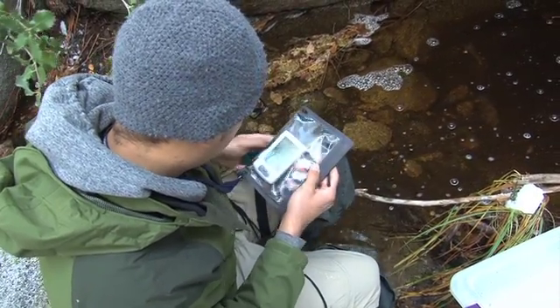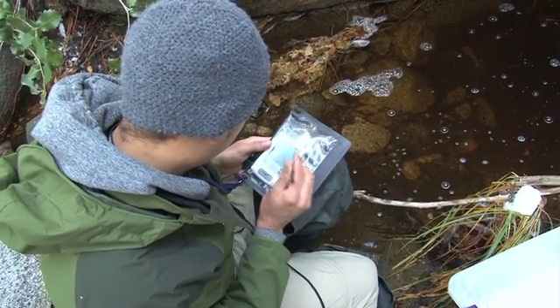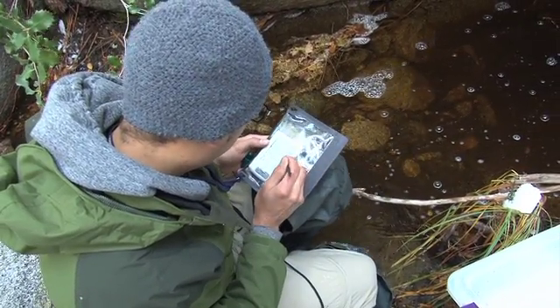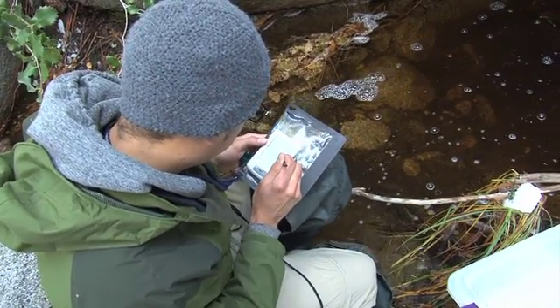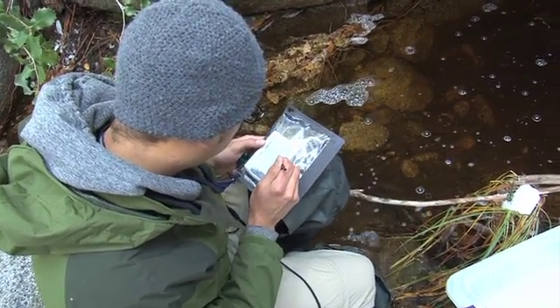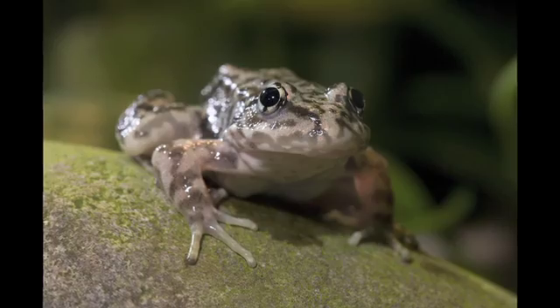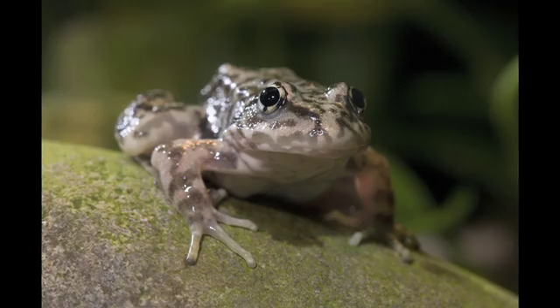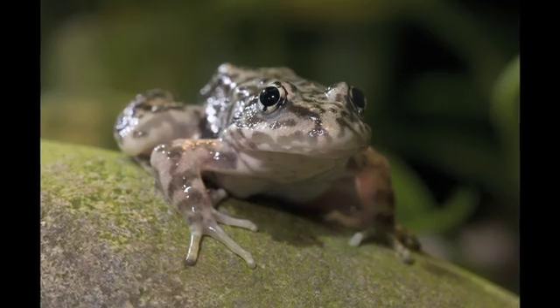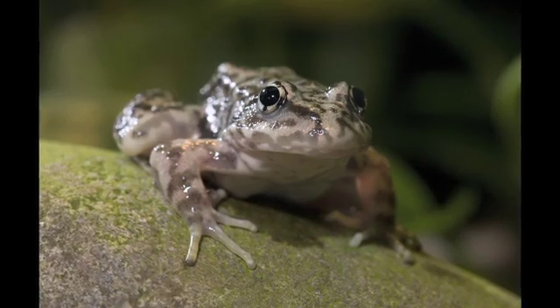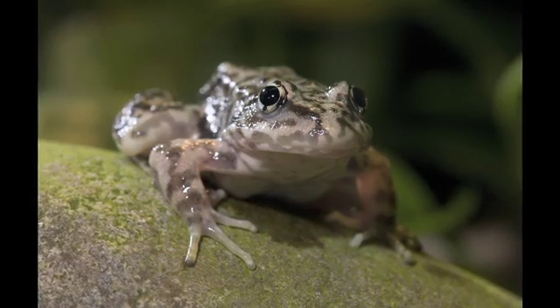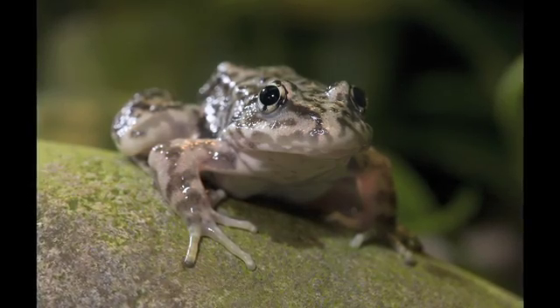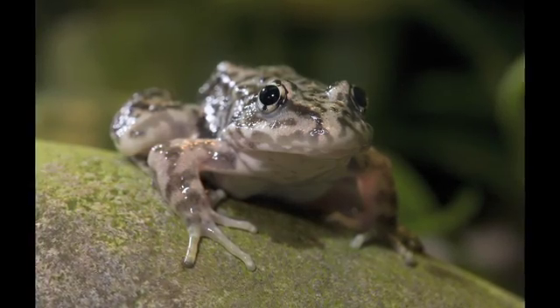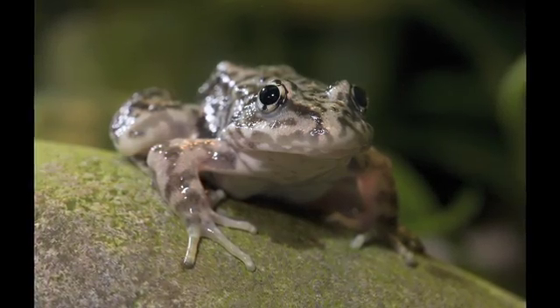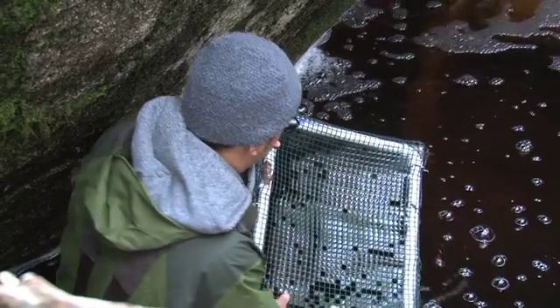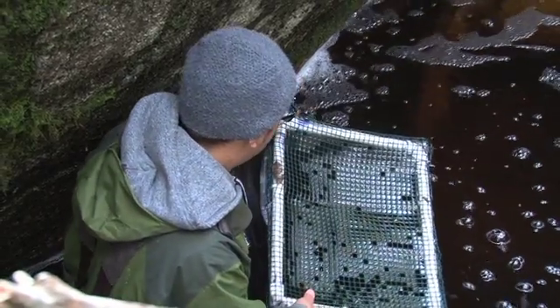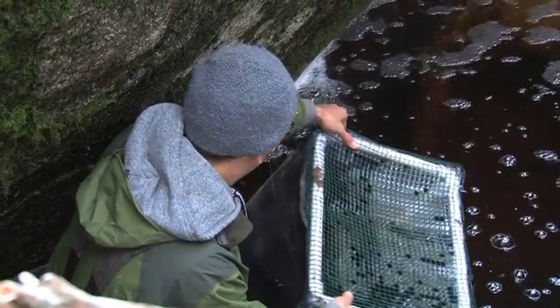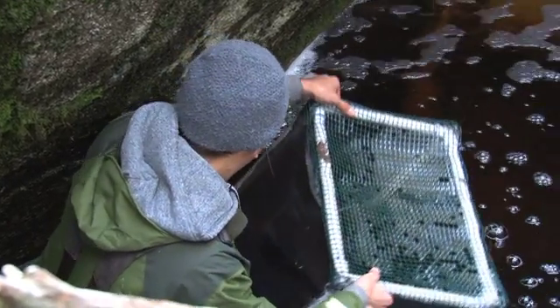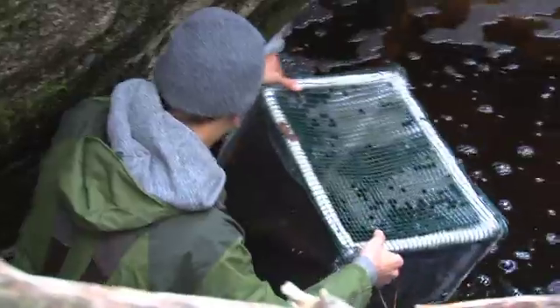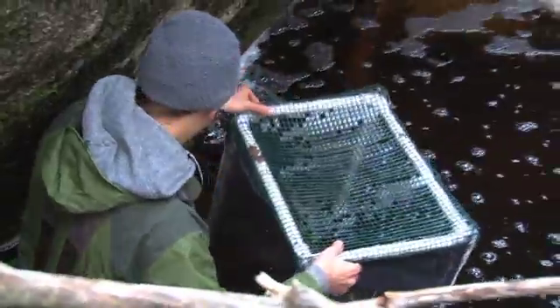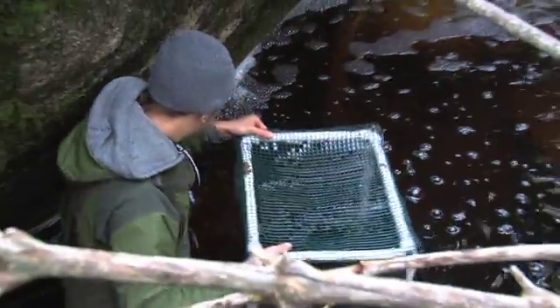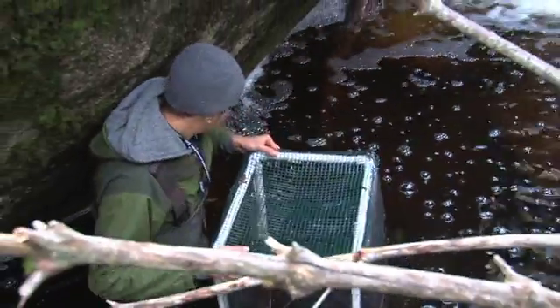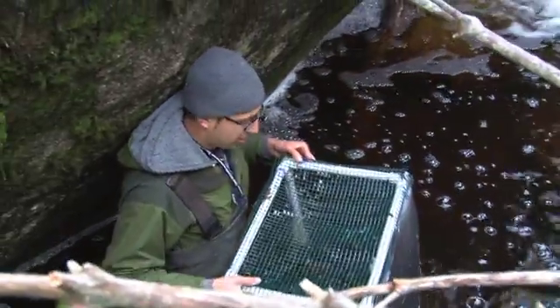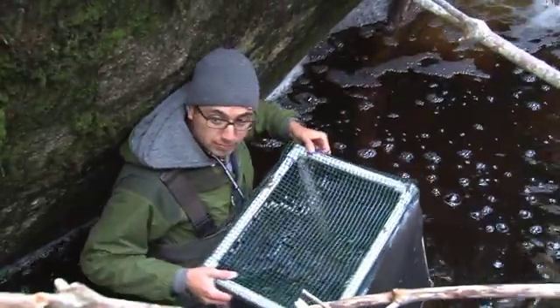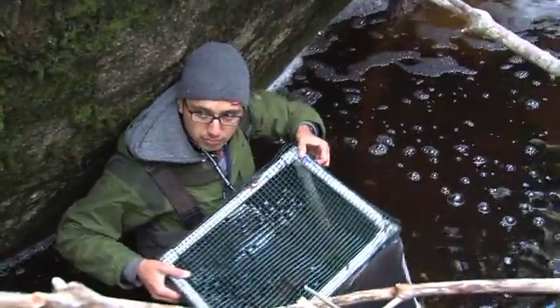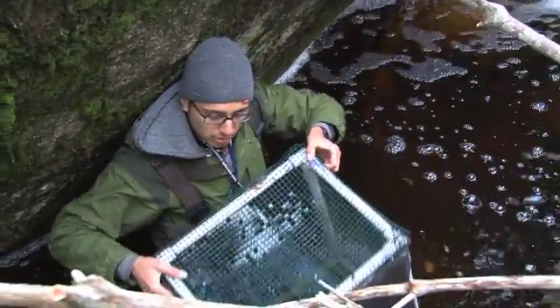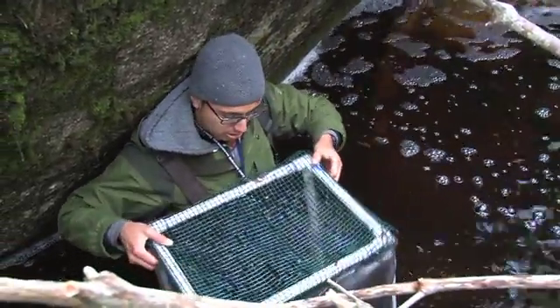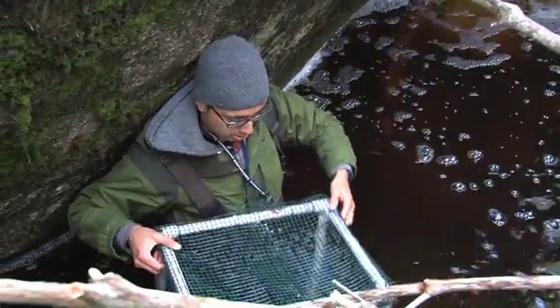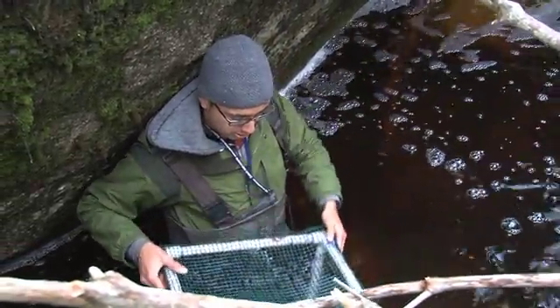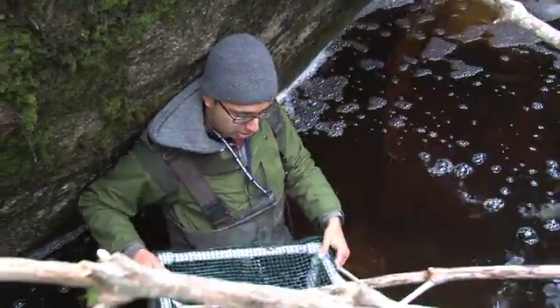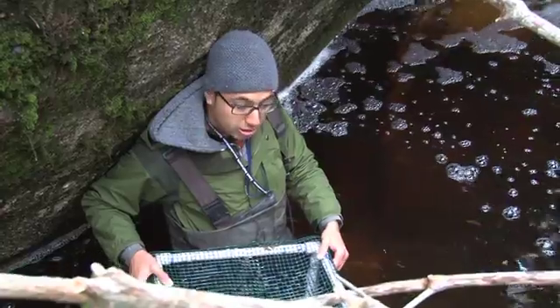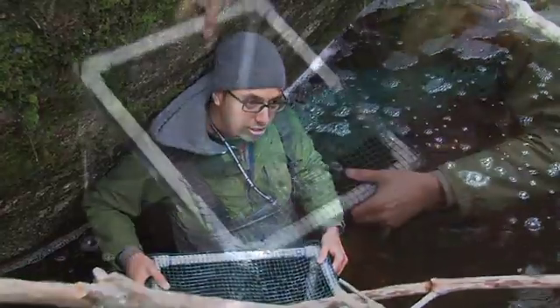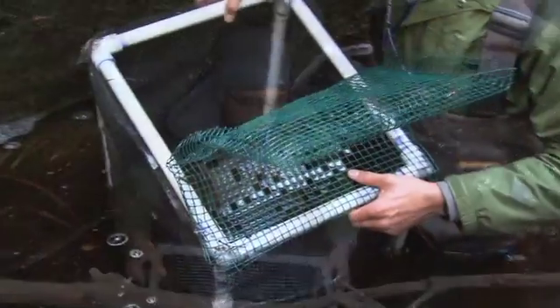The goal is to ultimately get a population of mountain yellow-legged frogs established here at Hall Canyon in the San Jacinto Mountains. The mountain yellow-legged frog hasn't been seen here in about 50 years, so we're trying to get it established back in the wild.